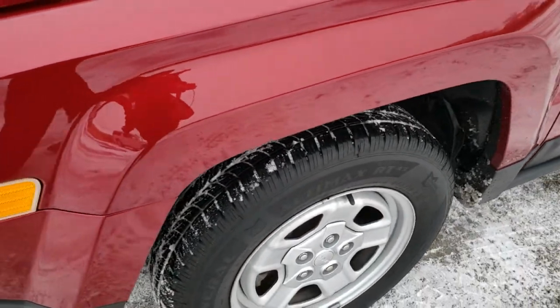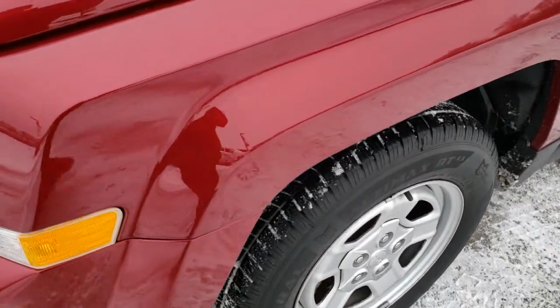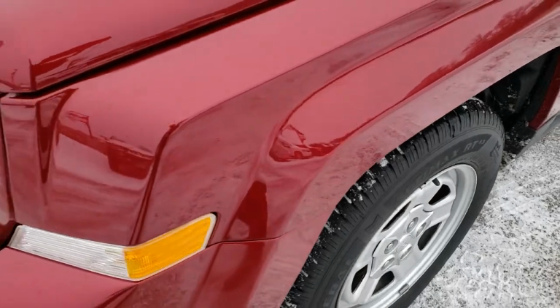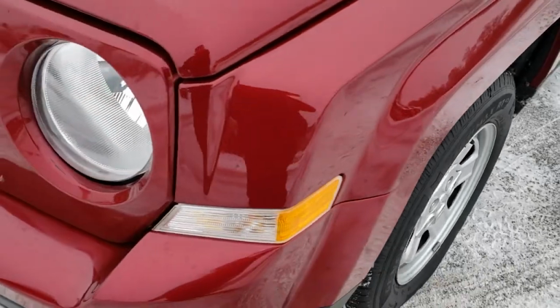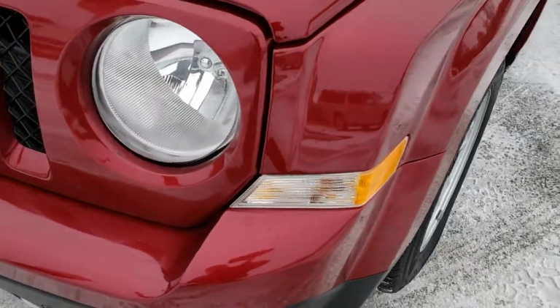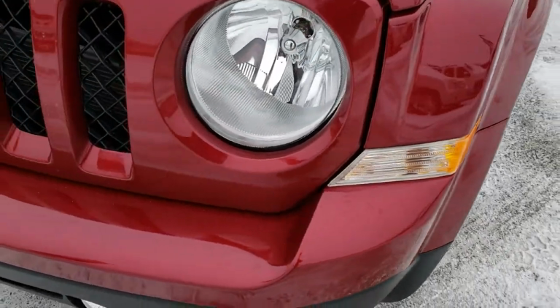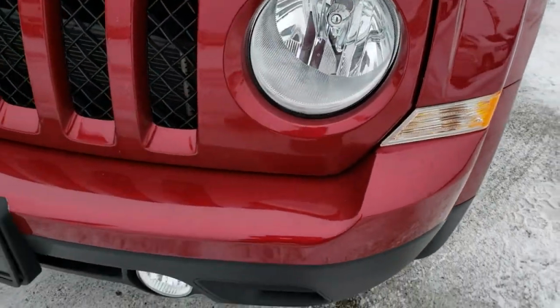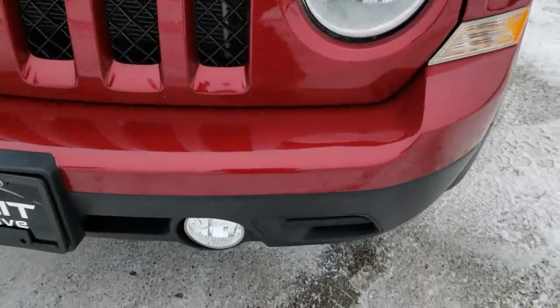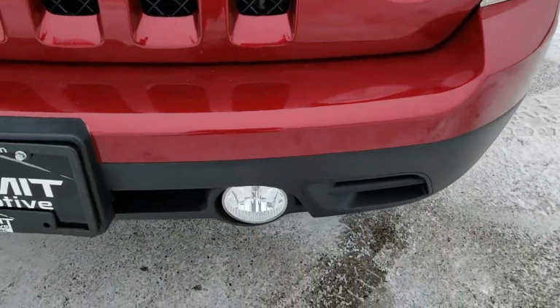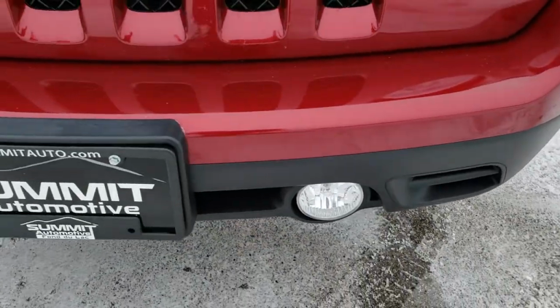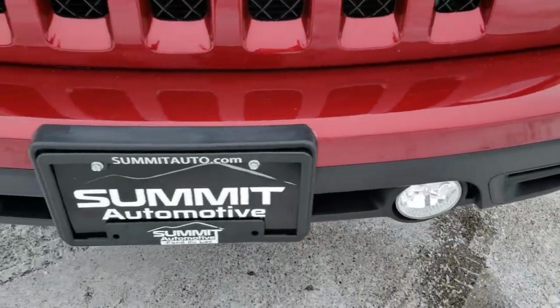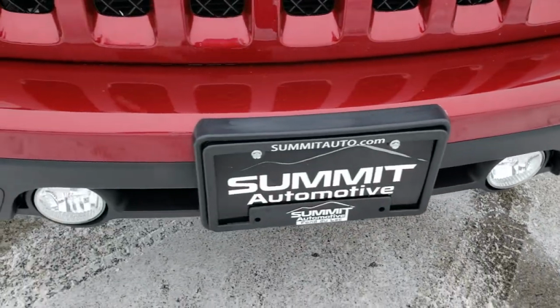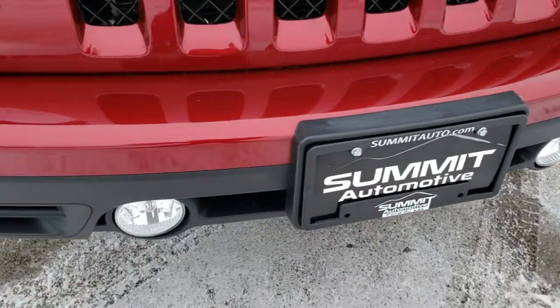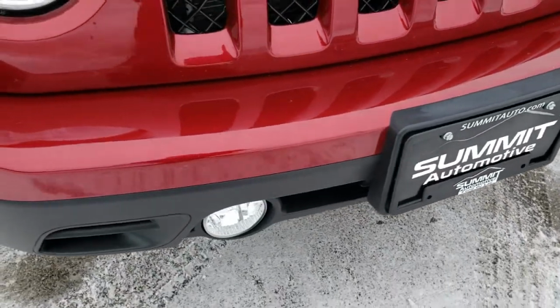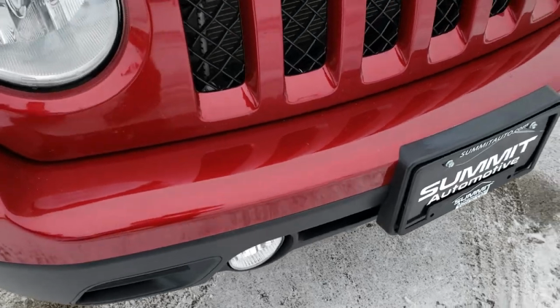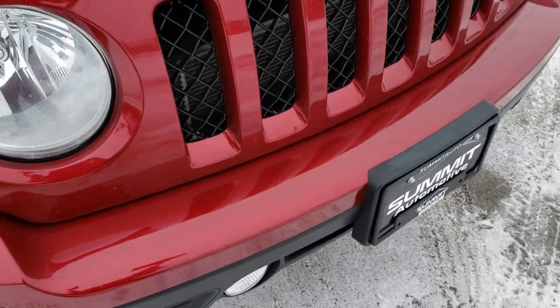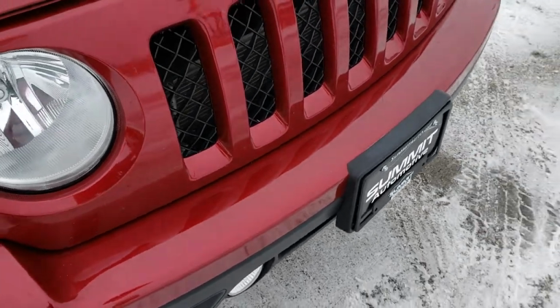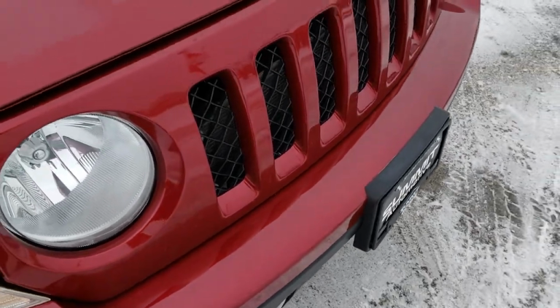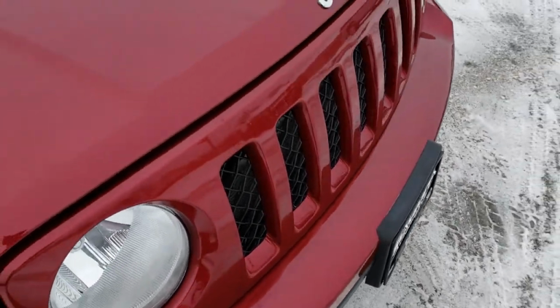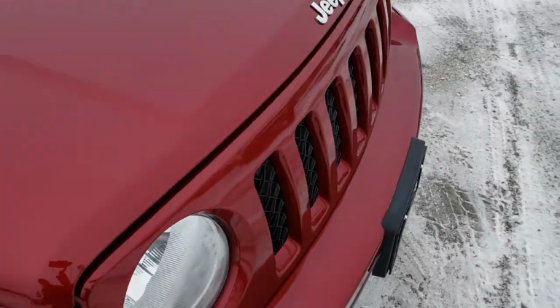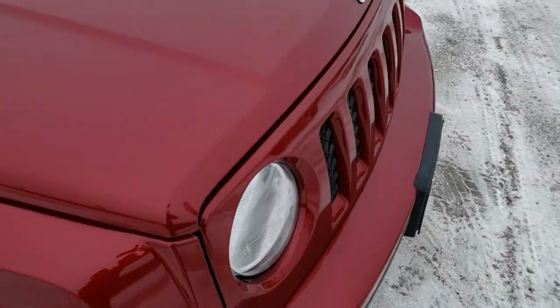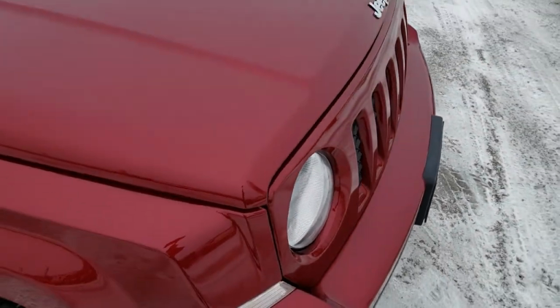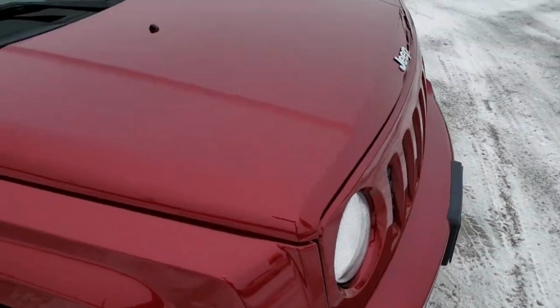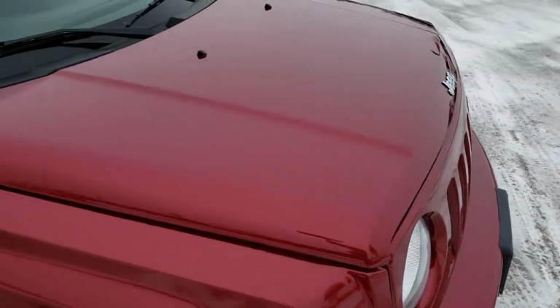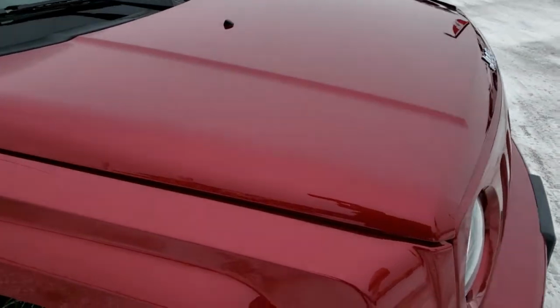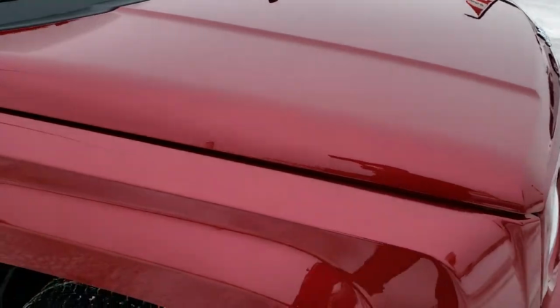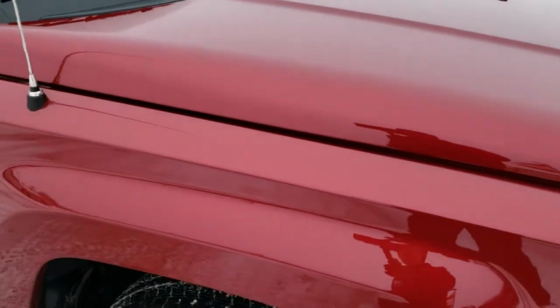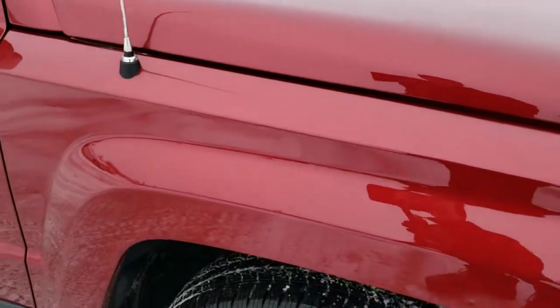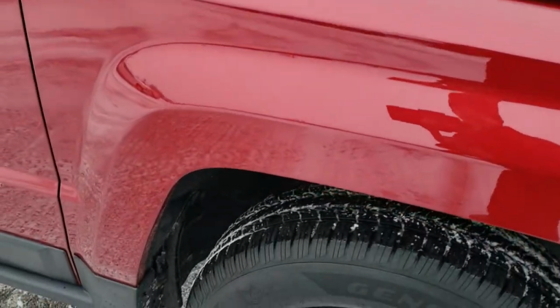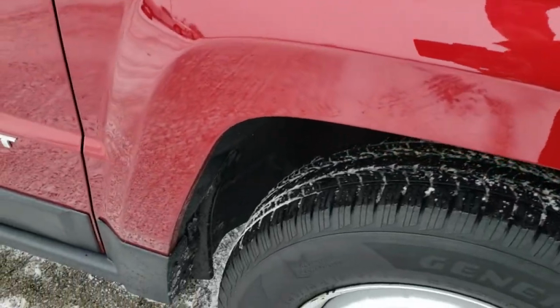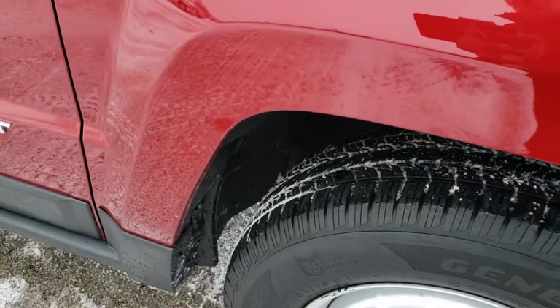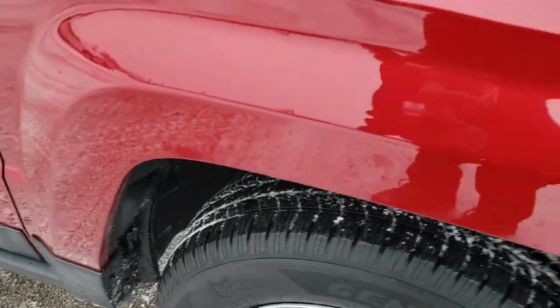Front fender is in excellent condition. Headlight lenses are nice and clear, as are the fog light lenses. Grille is in nice shape. I didn't see any dents or dings on the hood. Passenger side fender is in nice shape as well.